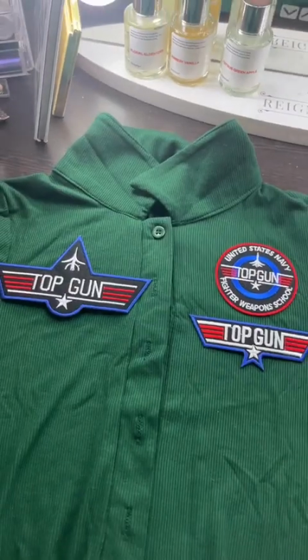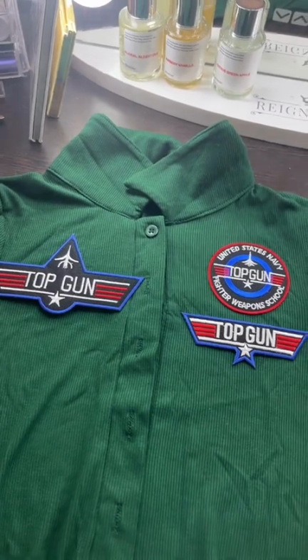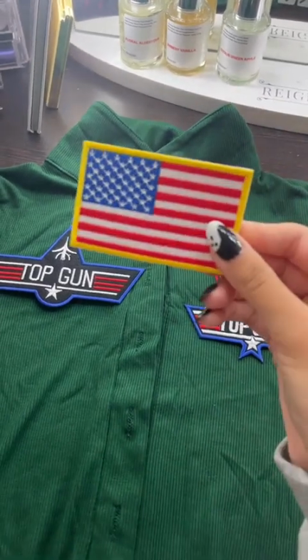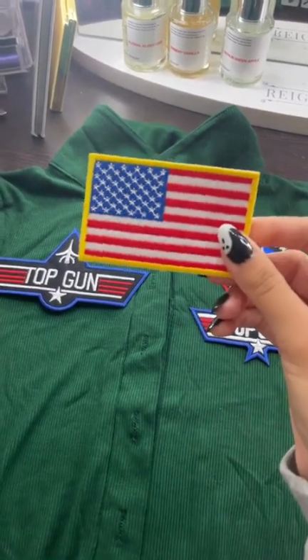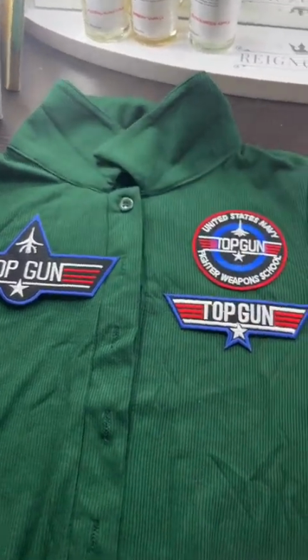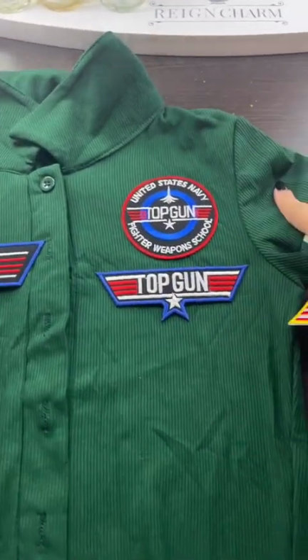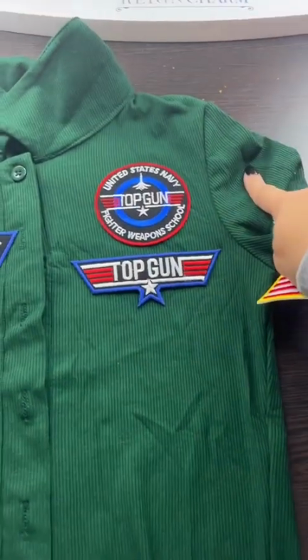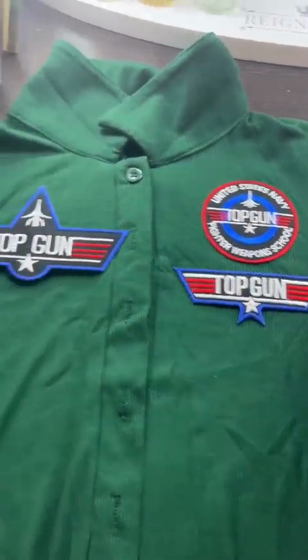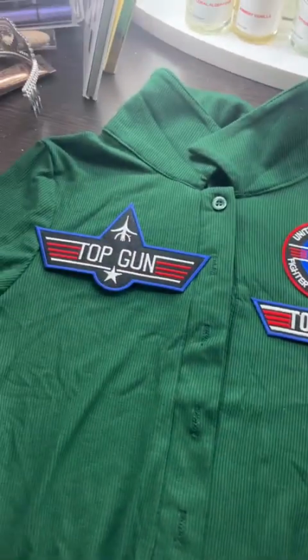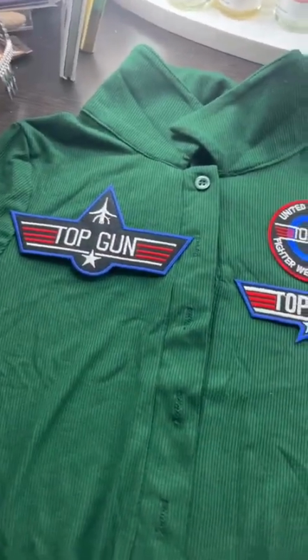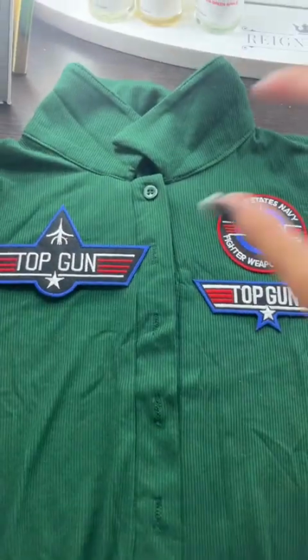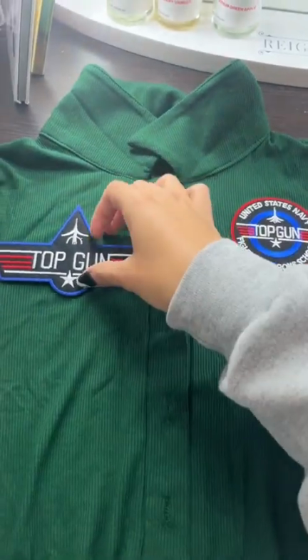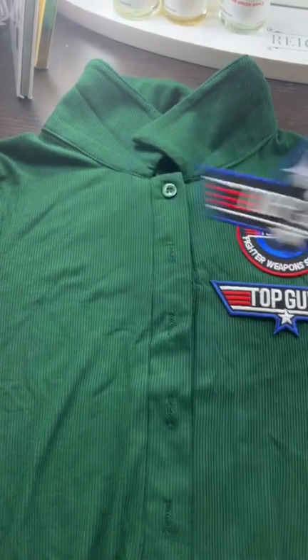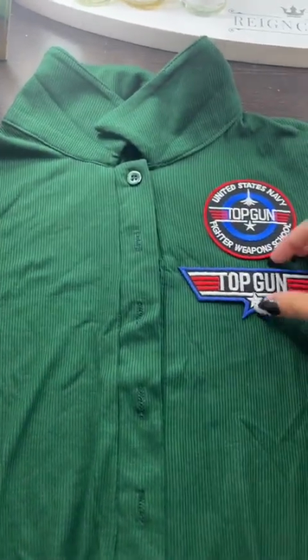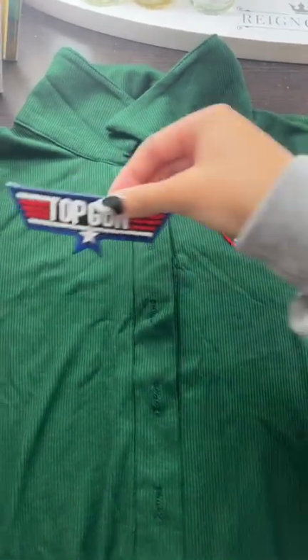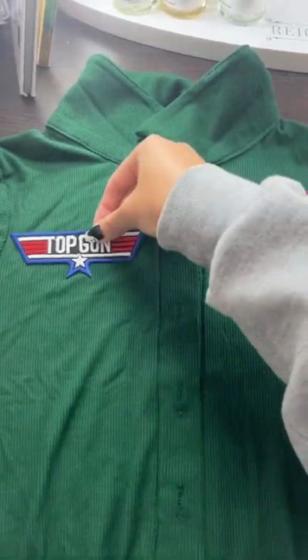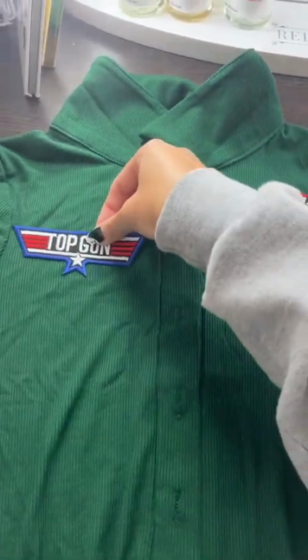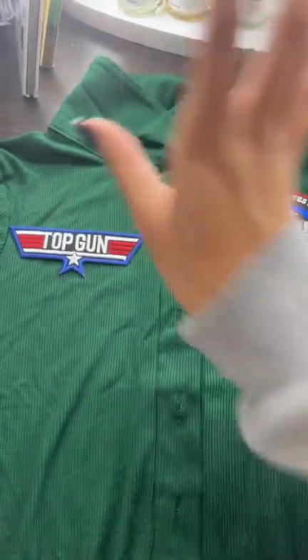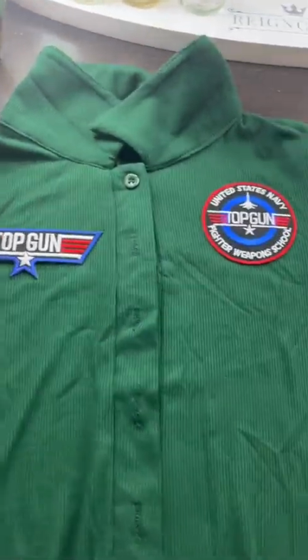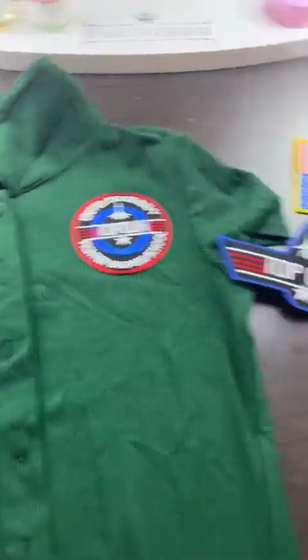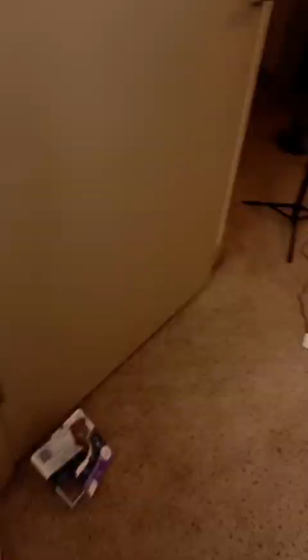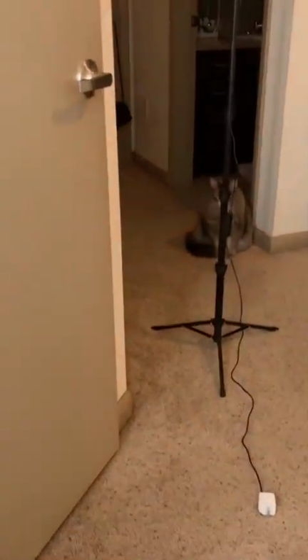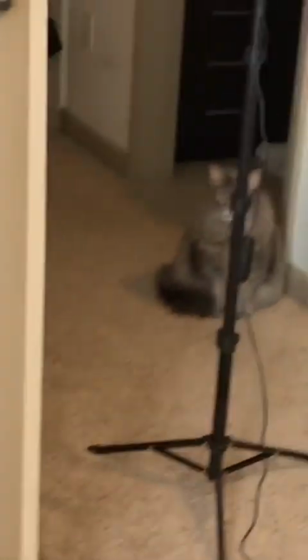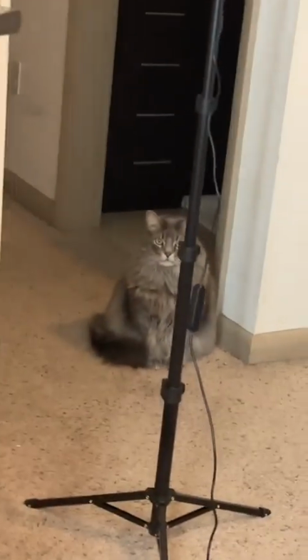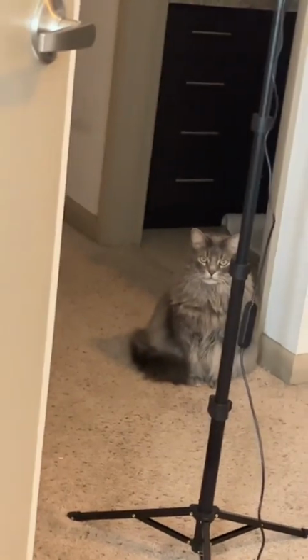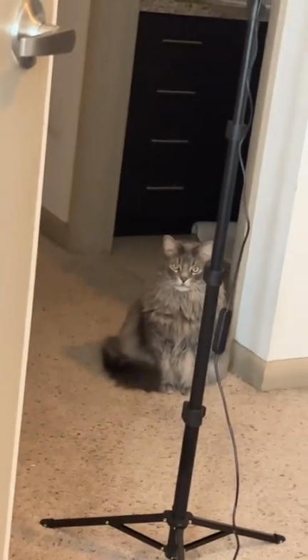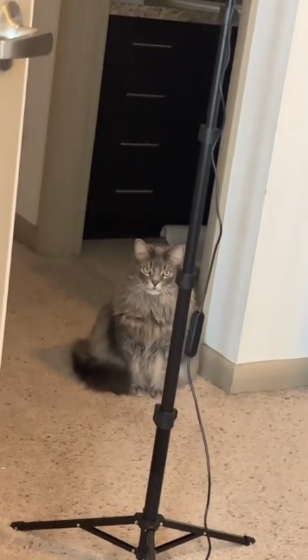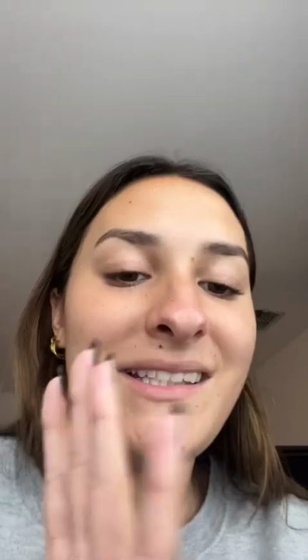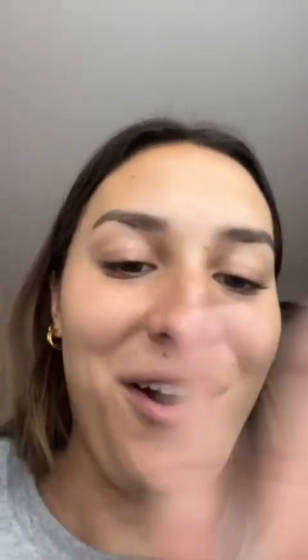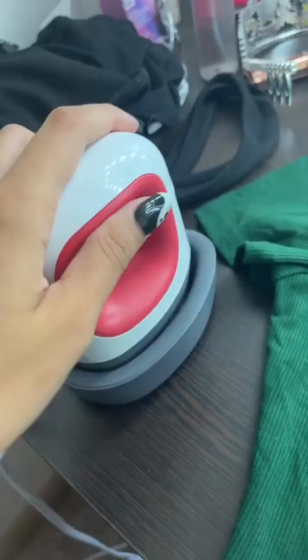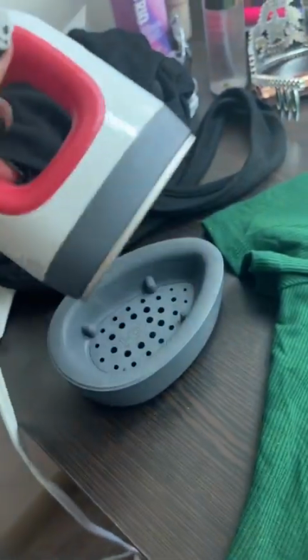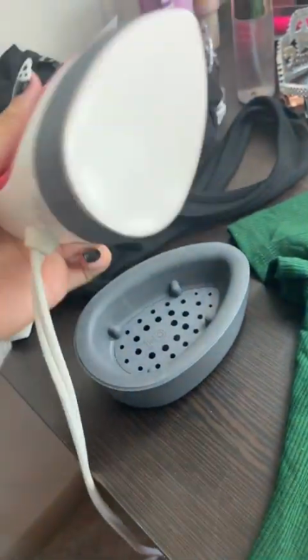I don't know if this is too much. I think I'm gonna put the American one on the sleeve because that's what I've seen people do. I don't know if I should take this one out and put this one here. My cat is being a whiny little boy because he wants dinner — disregard.